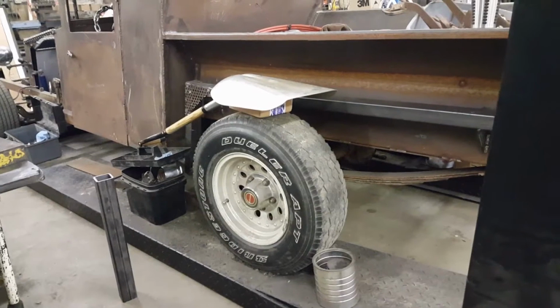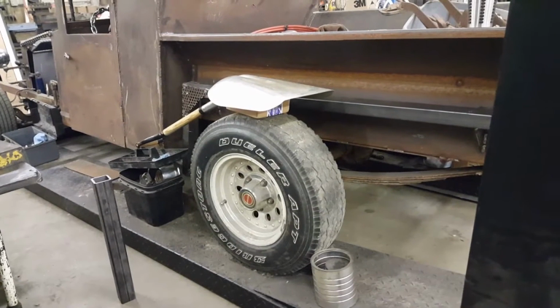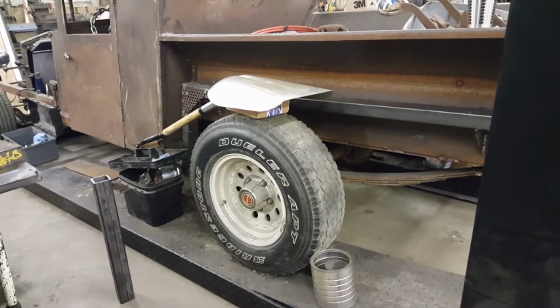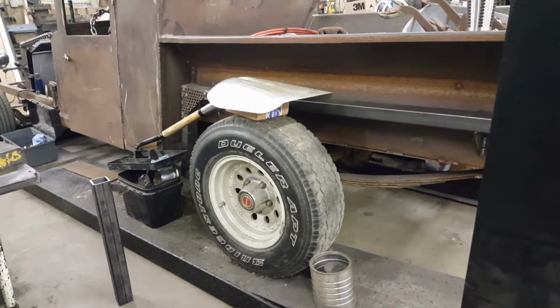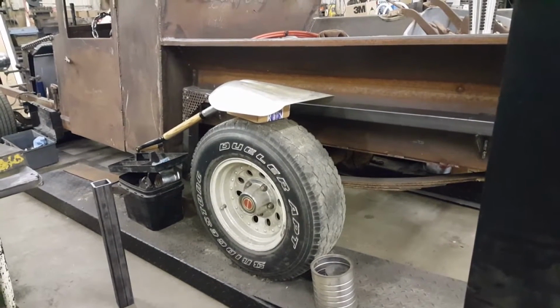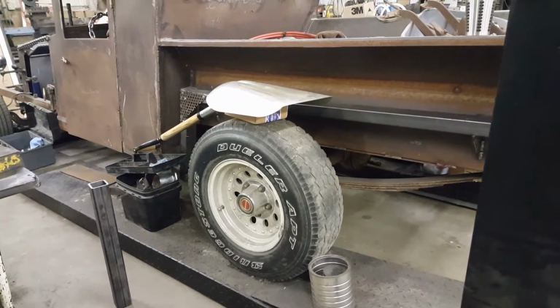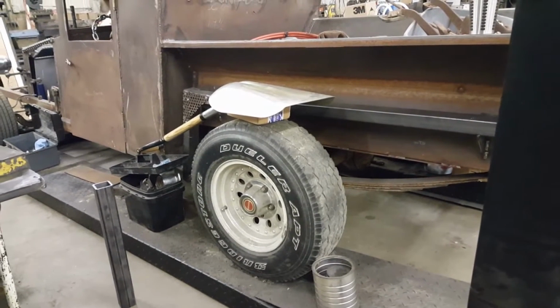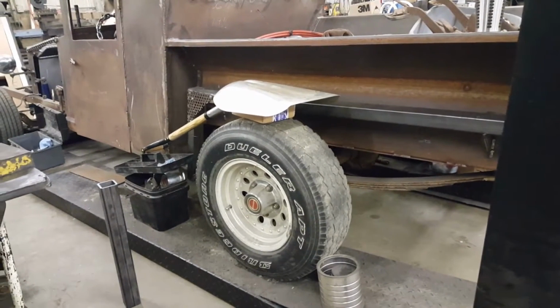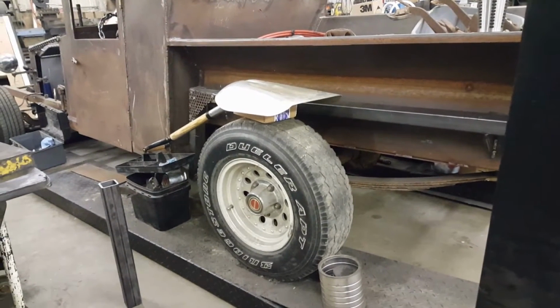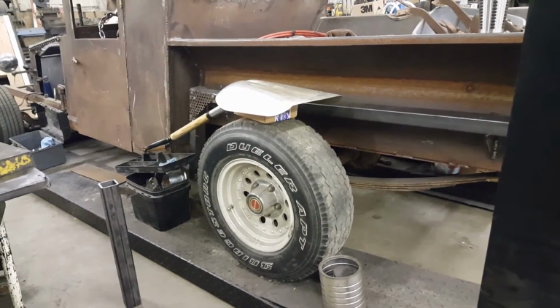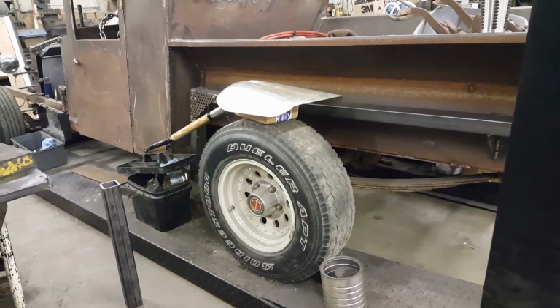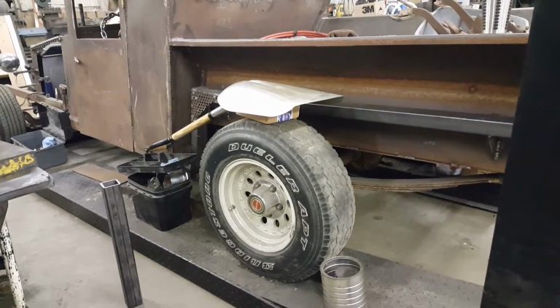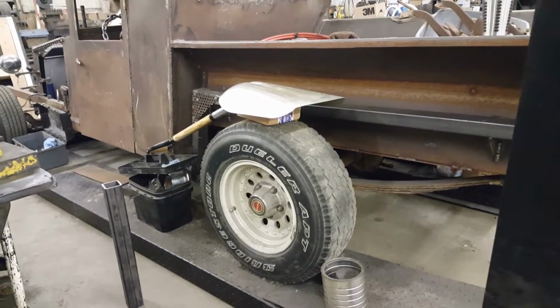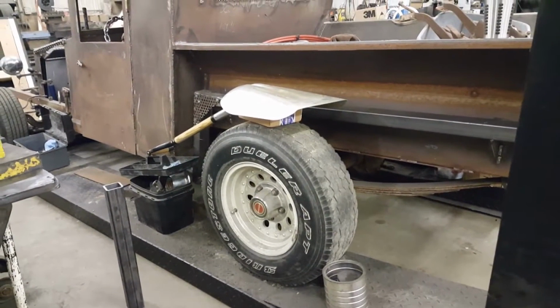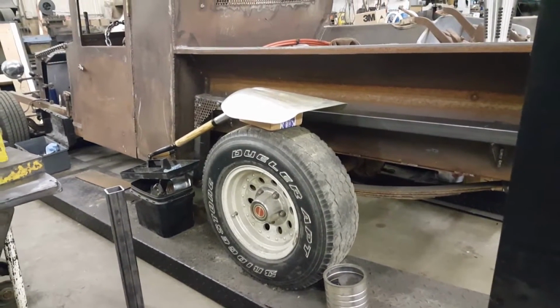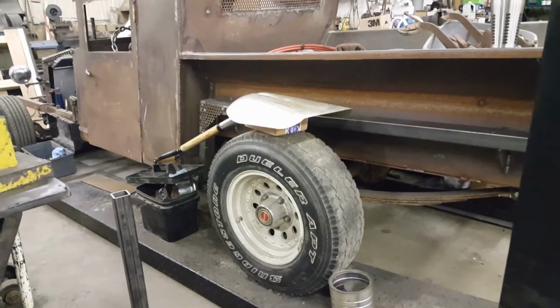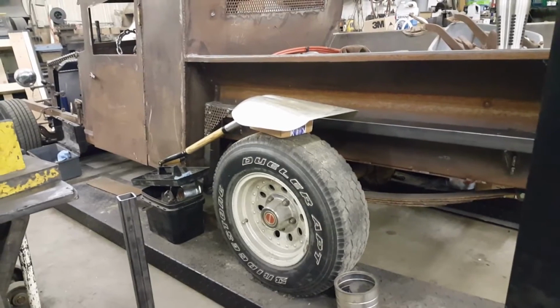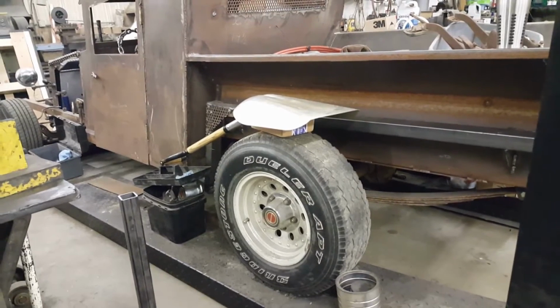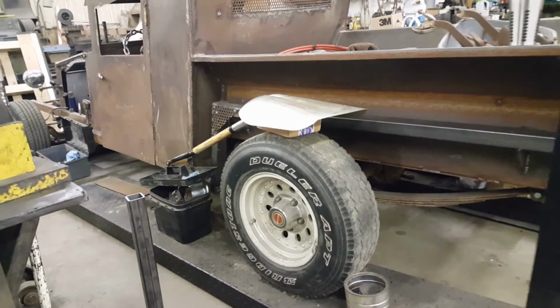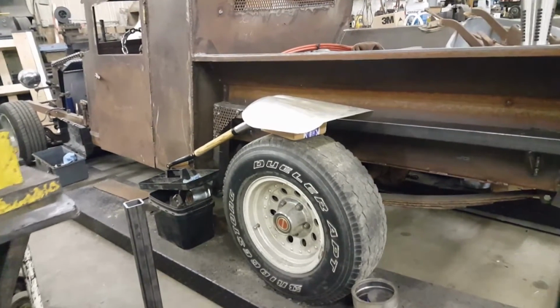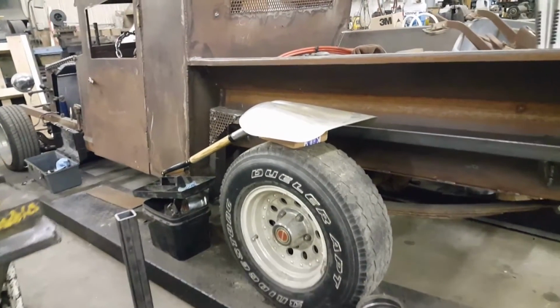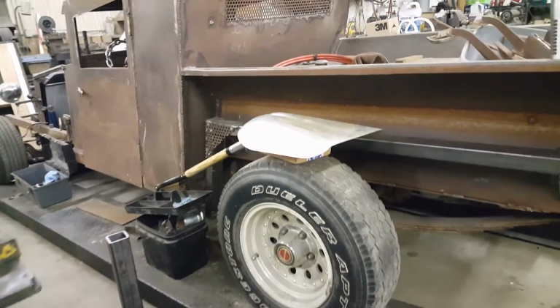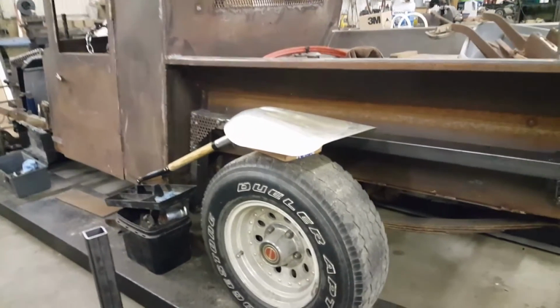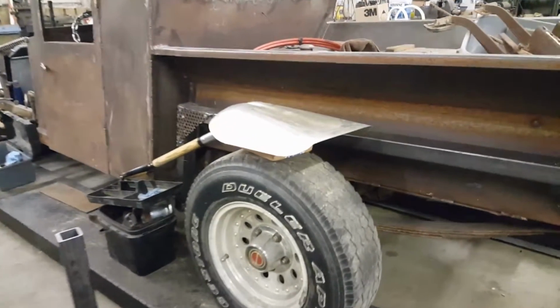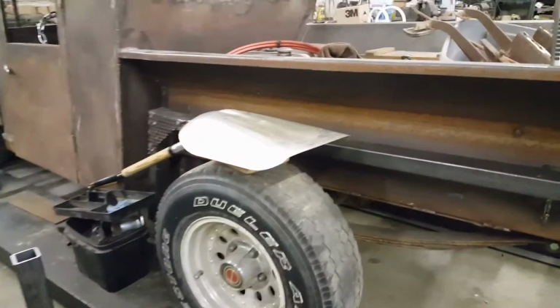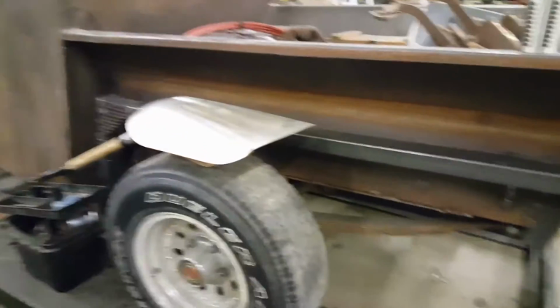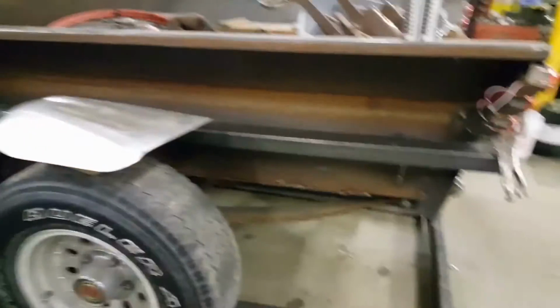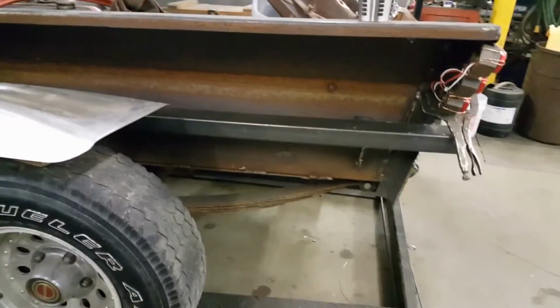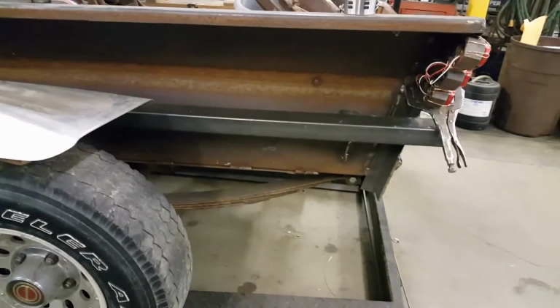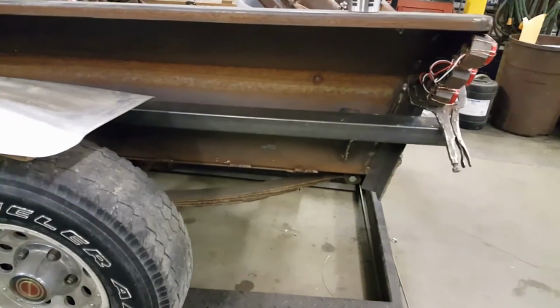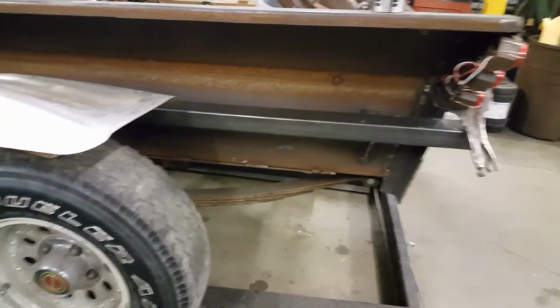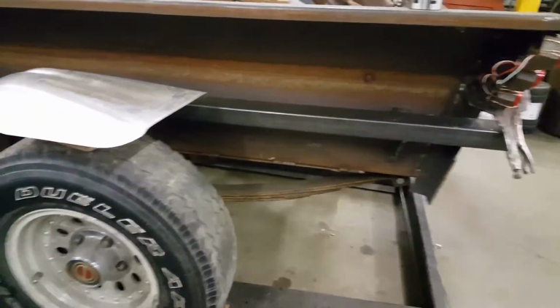That's just mocked up. I'm pretty sure that's what I'm gonna do. I've got some old steel scoop shovels coming. I've got the exhaust on both sides now.